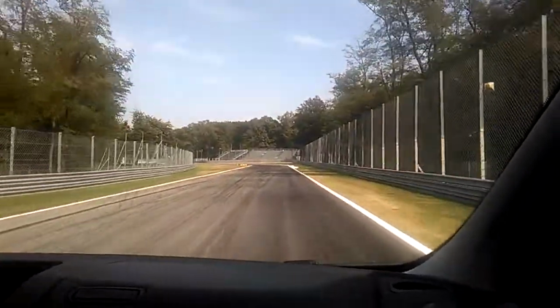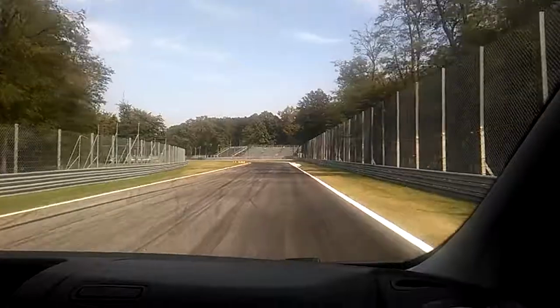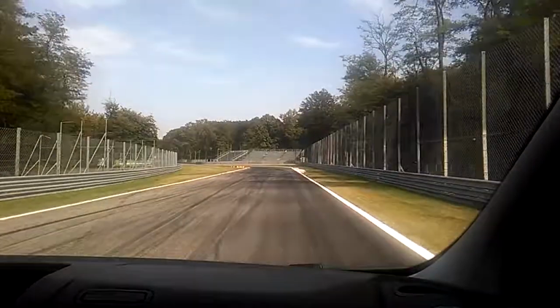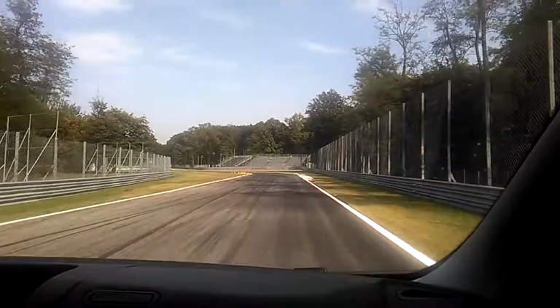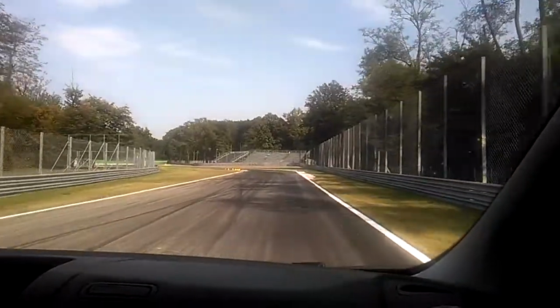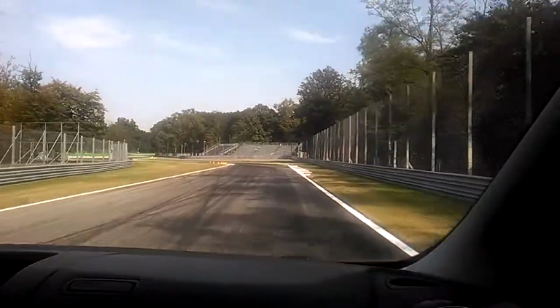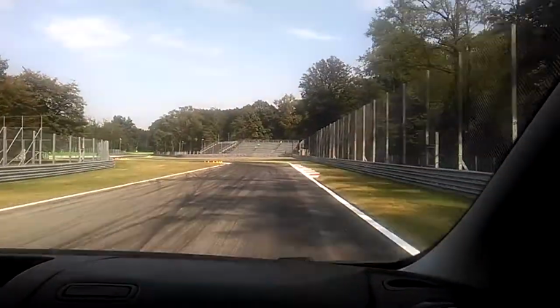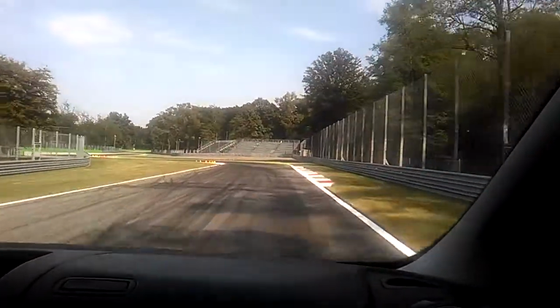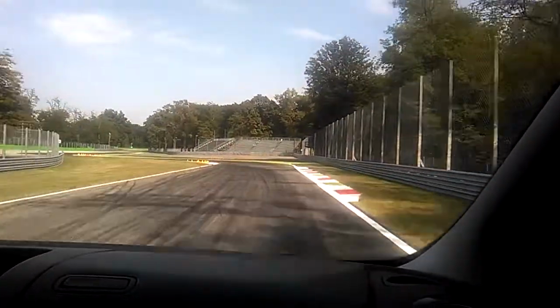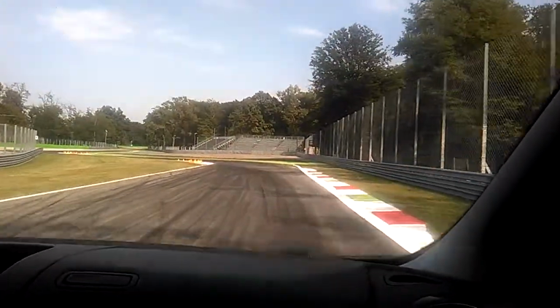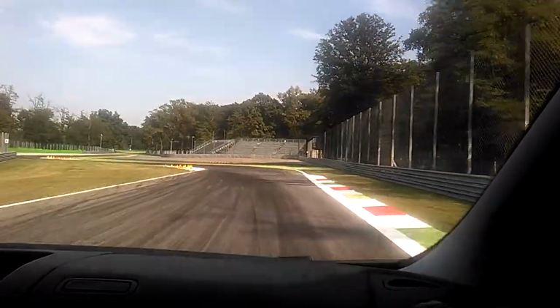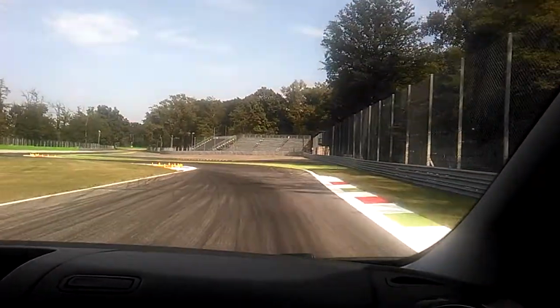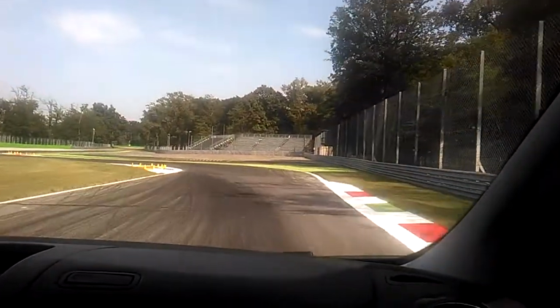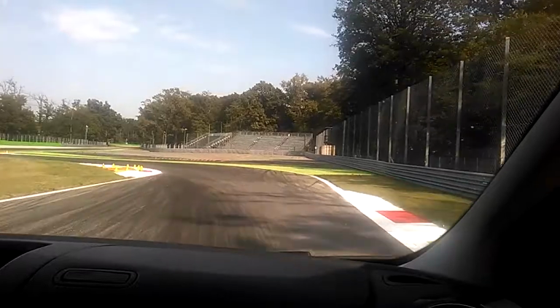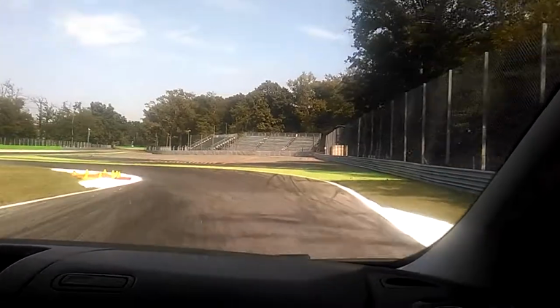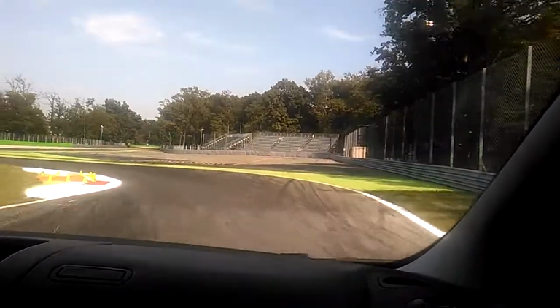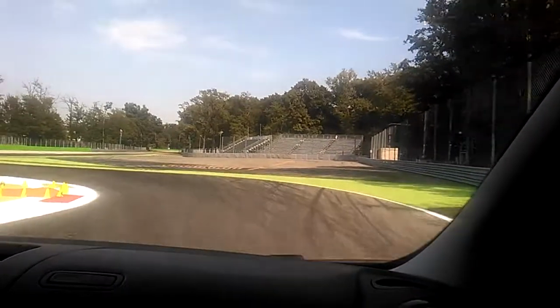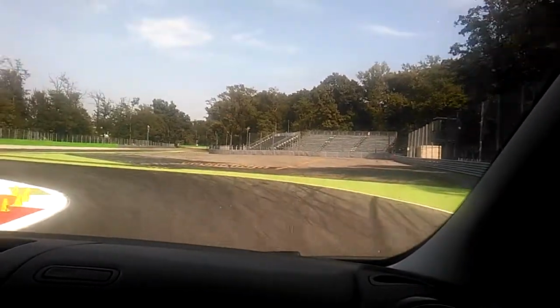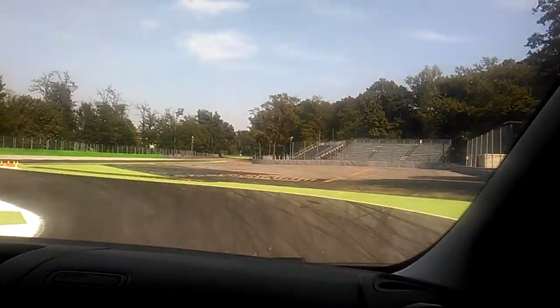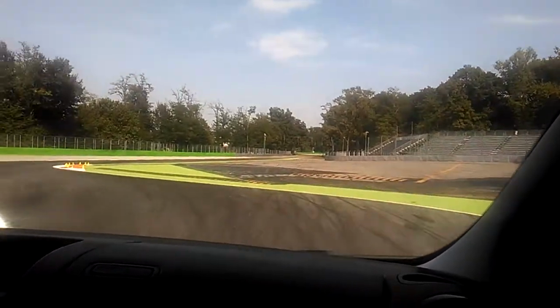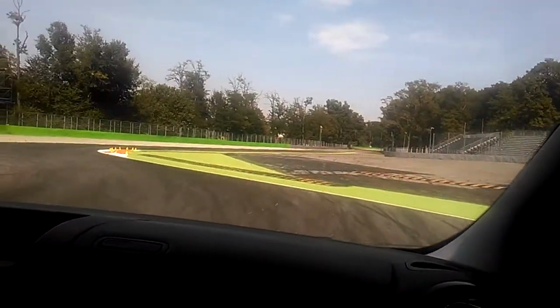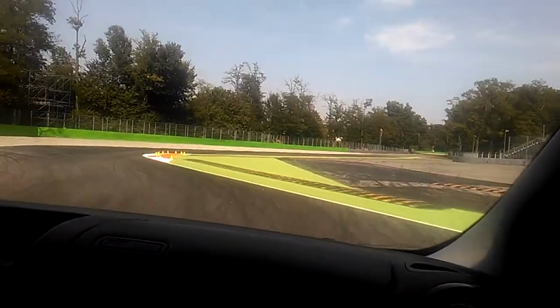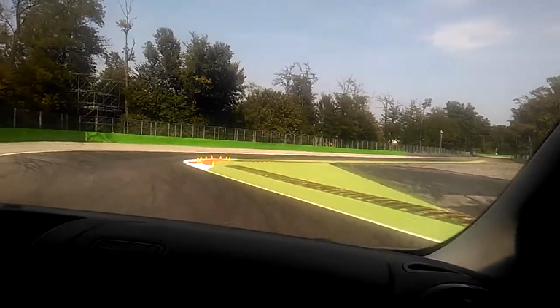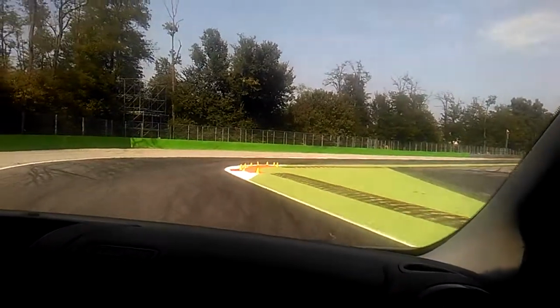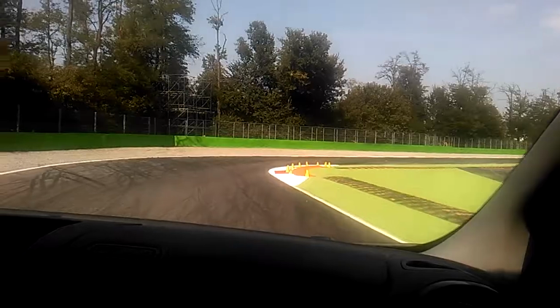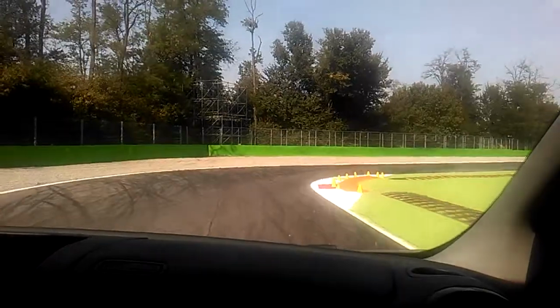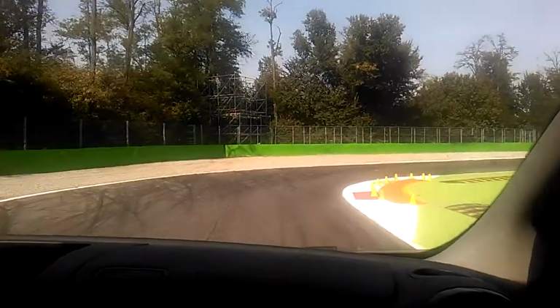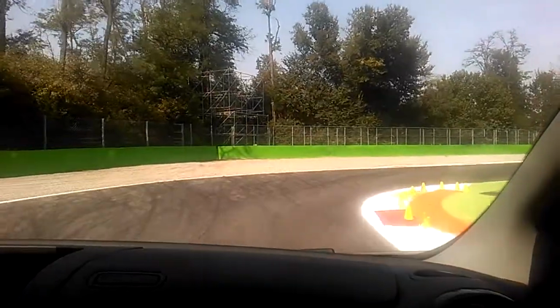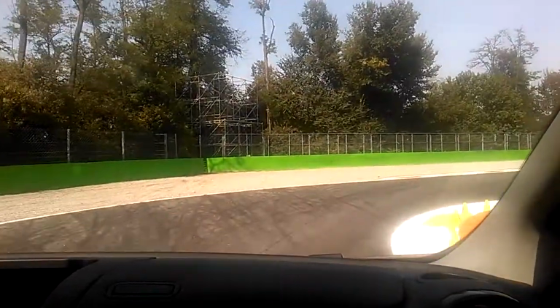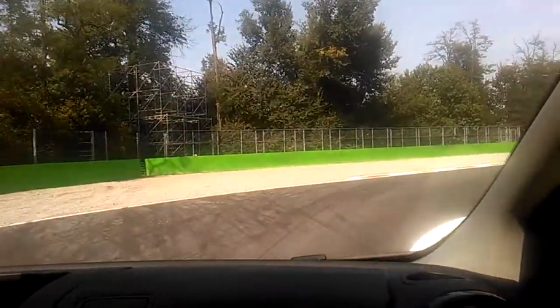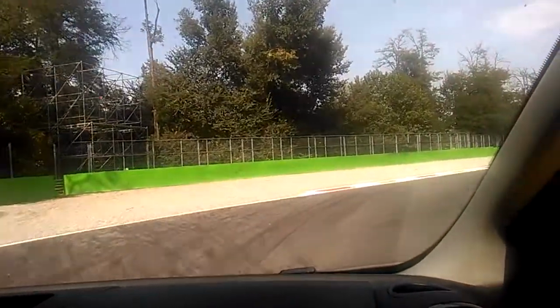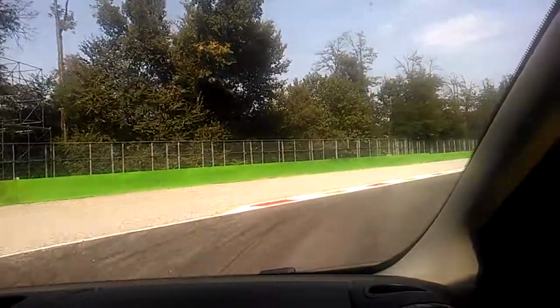Here we have the second chicane, Seconda Variante. We also call it Variante della Roggia — 'Roggia' means small river, and there used to be one running here next to the wall. That's why we refer to this place as Roggia.